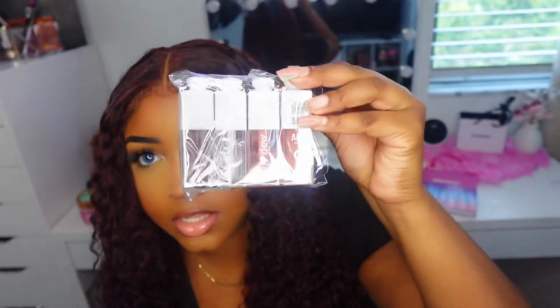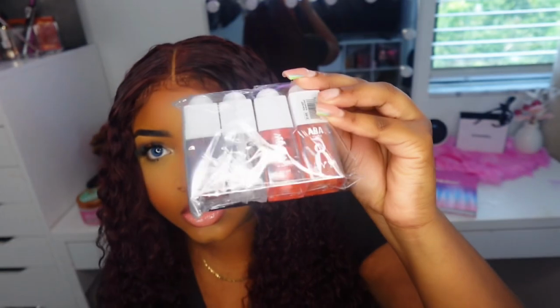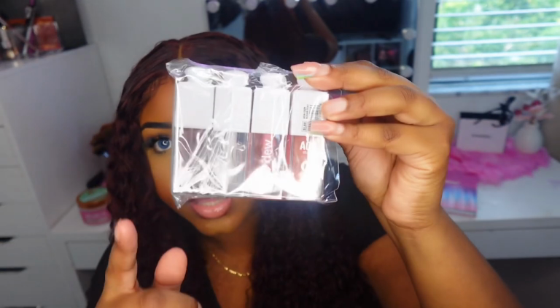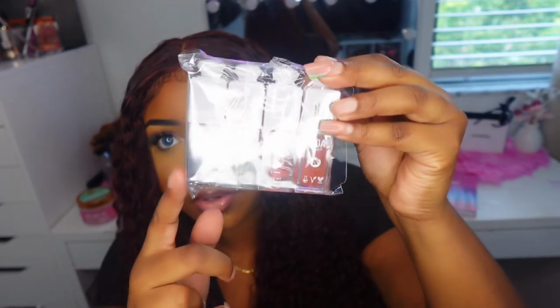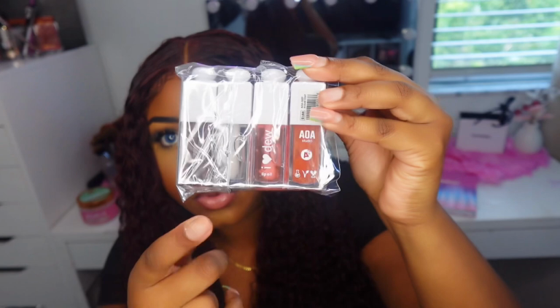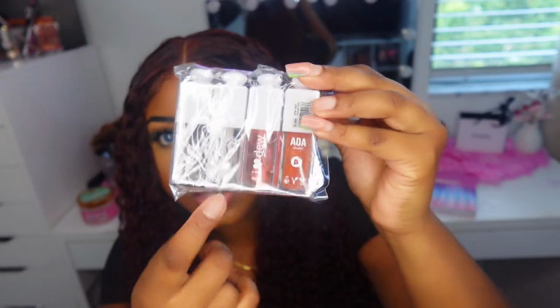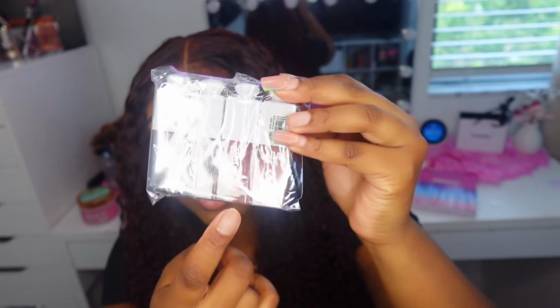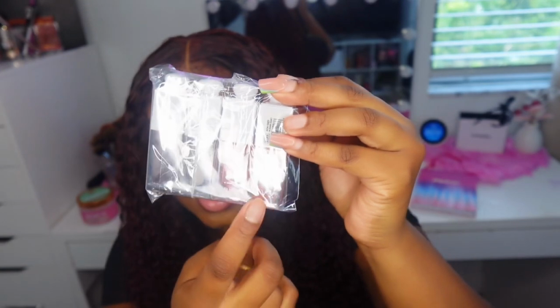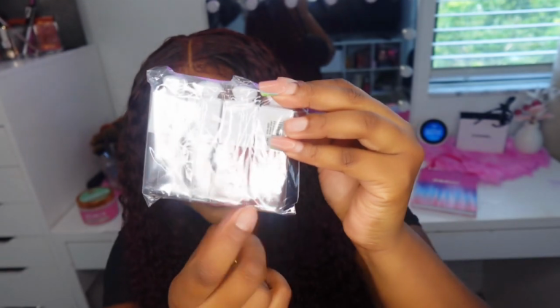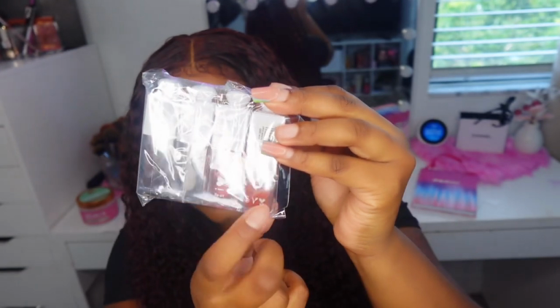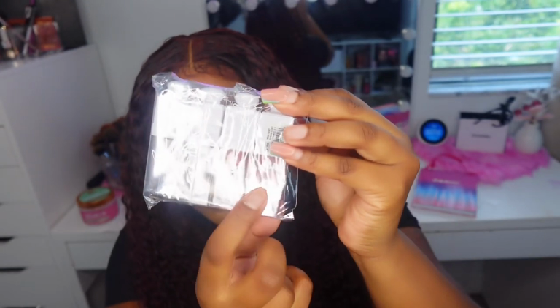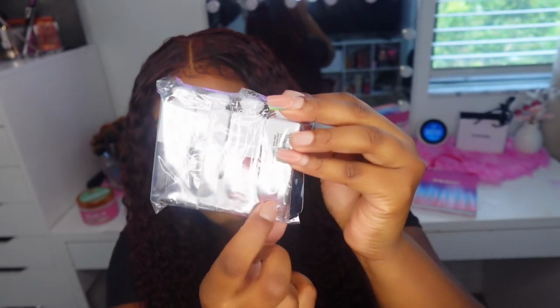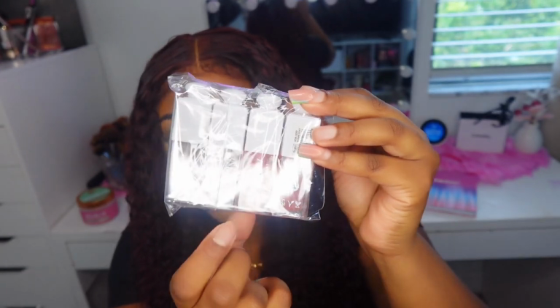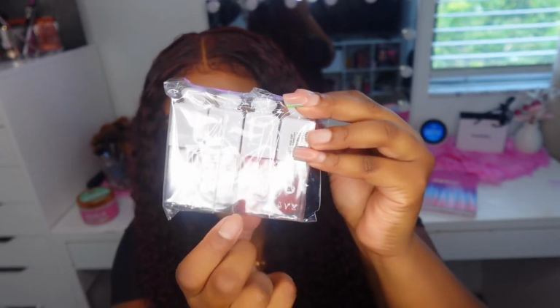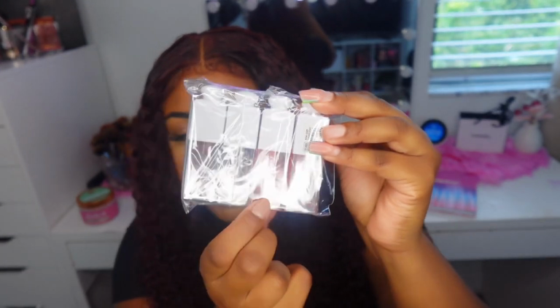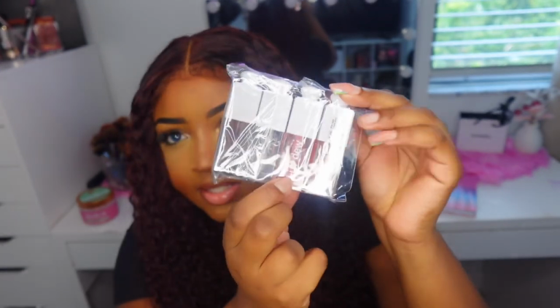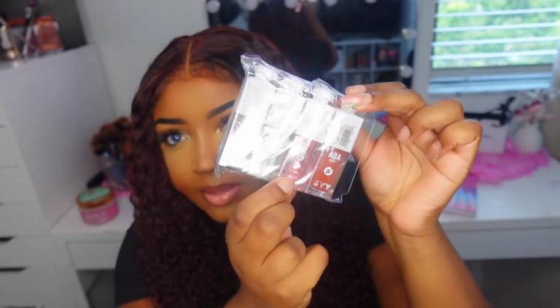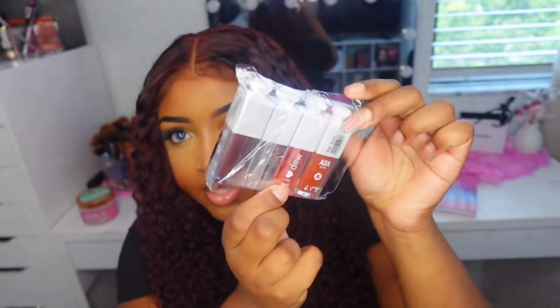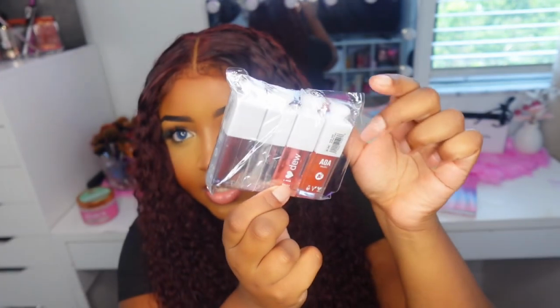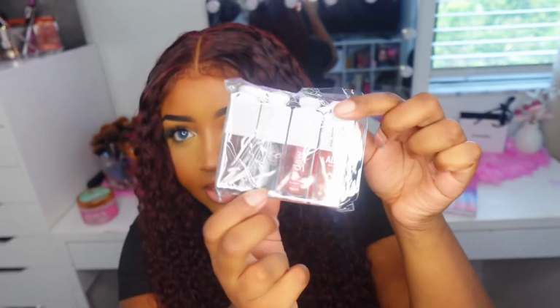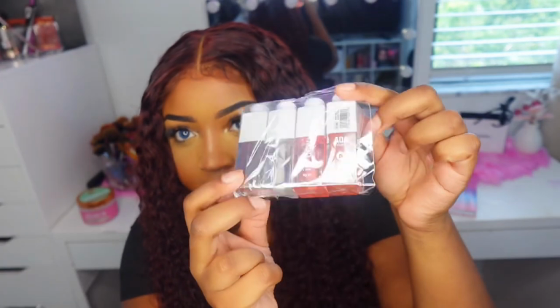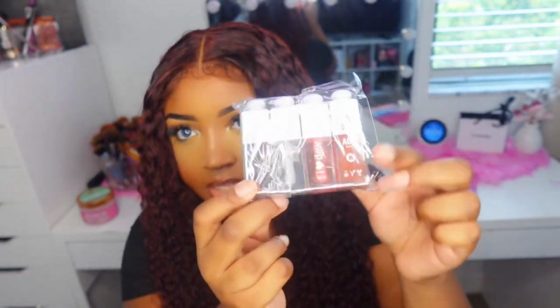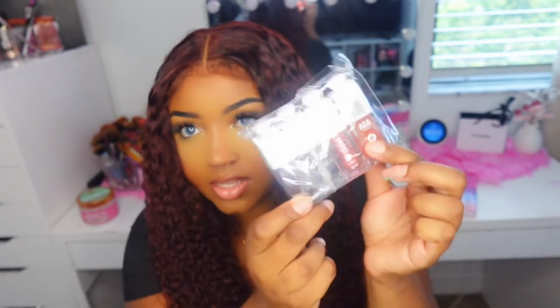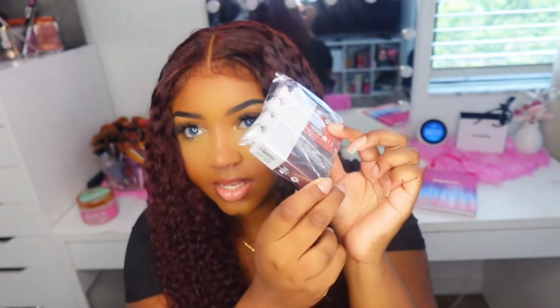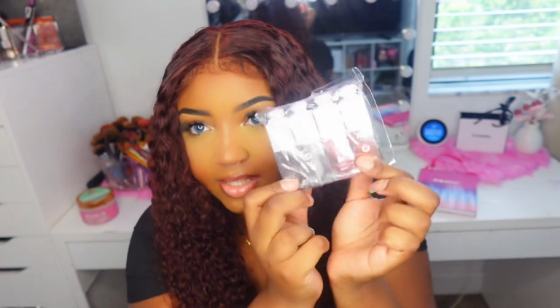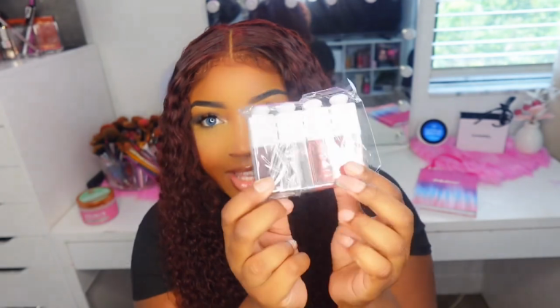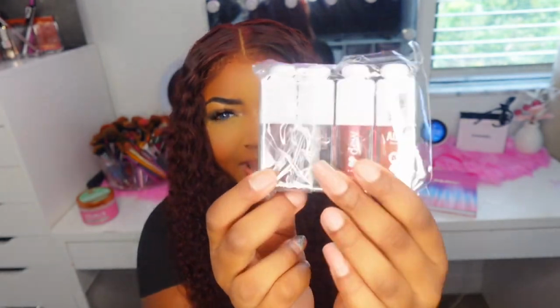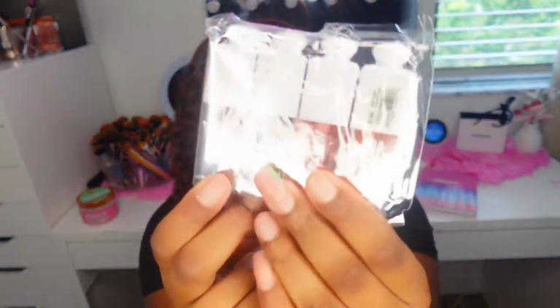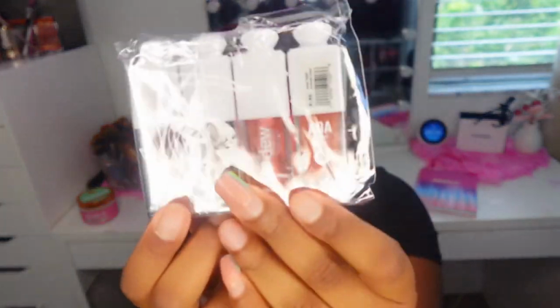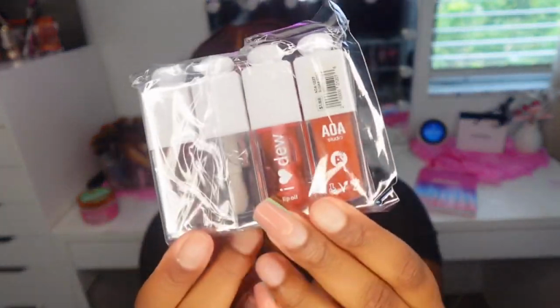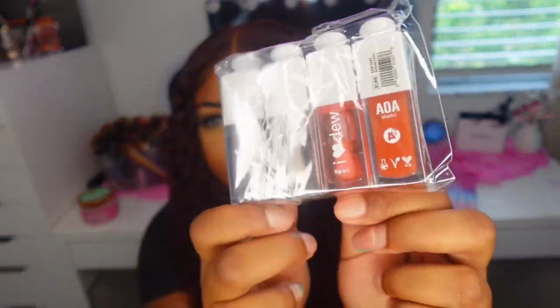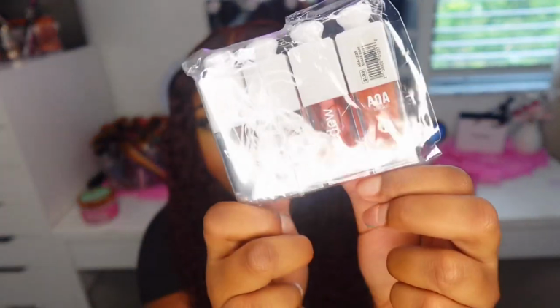The colors you get are purple, clear, orange tint, and a pink tint. The packaging is so cute.